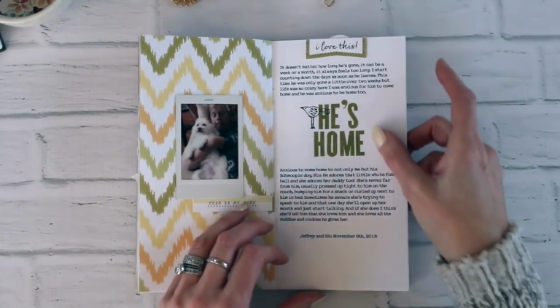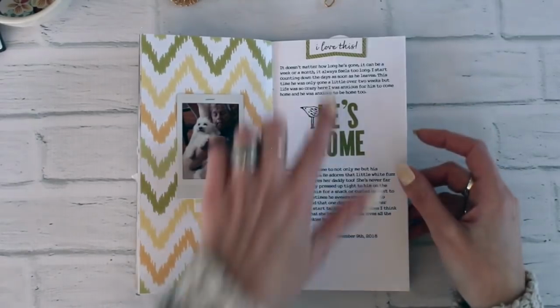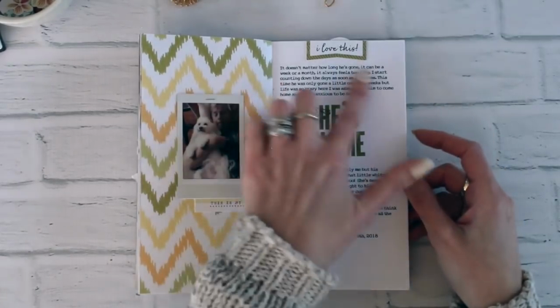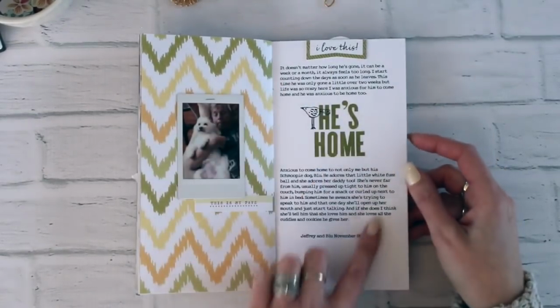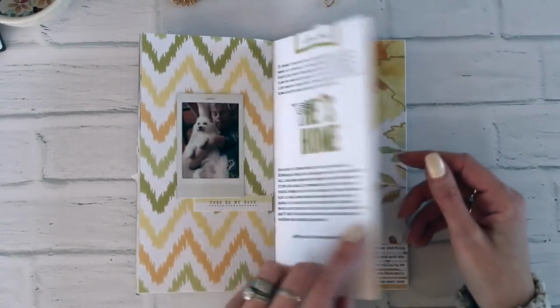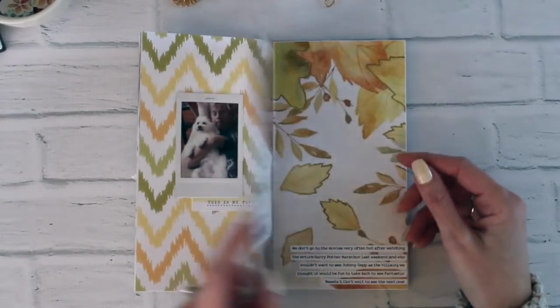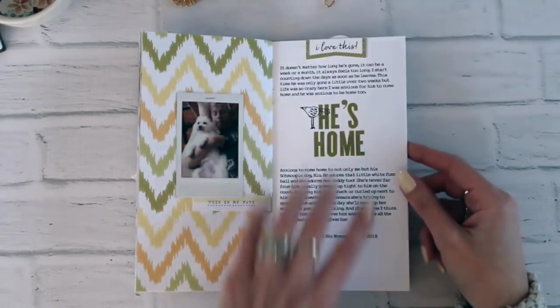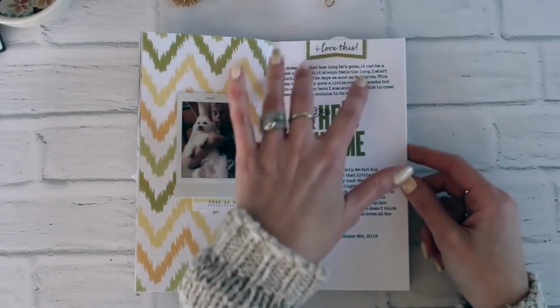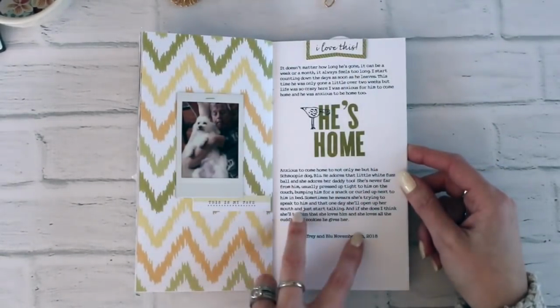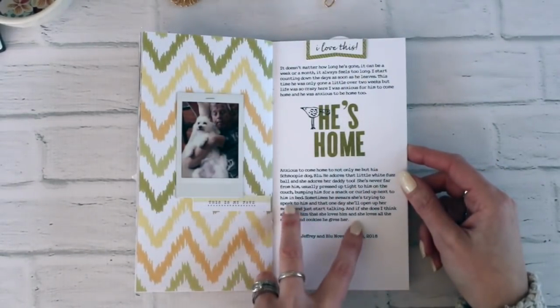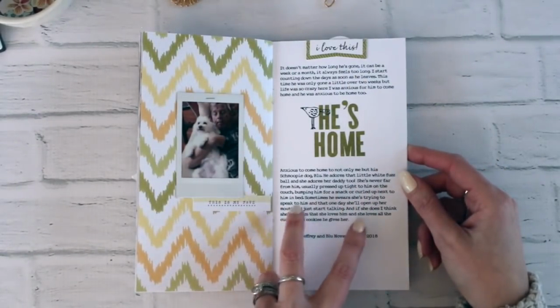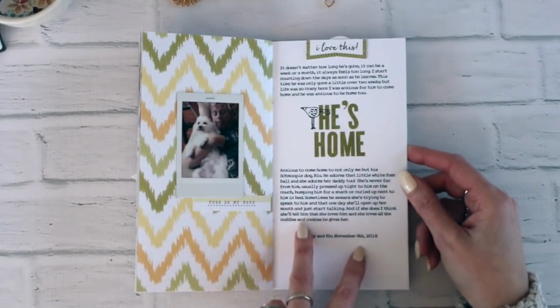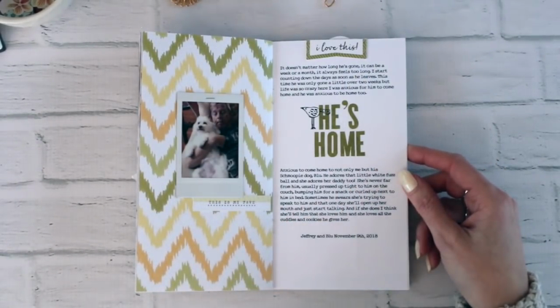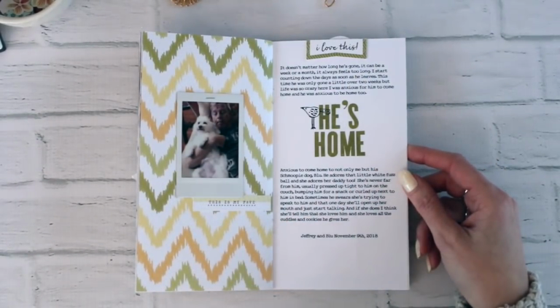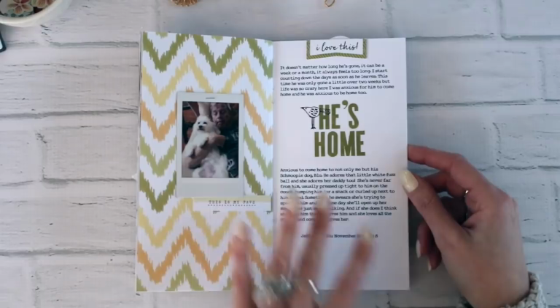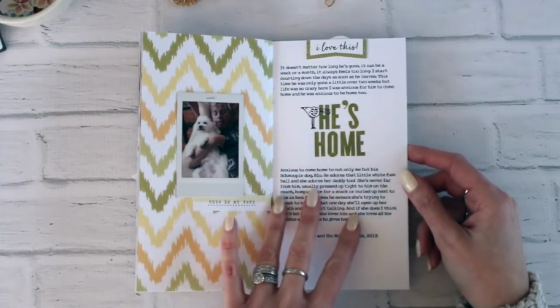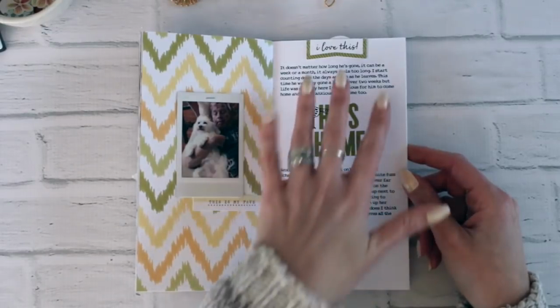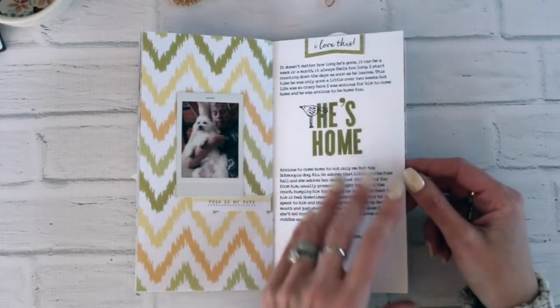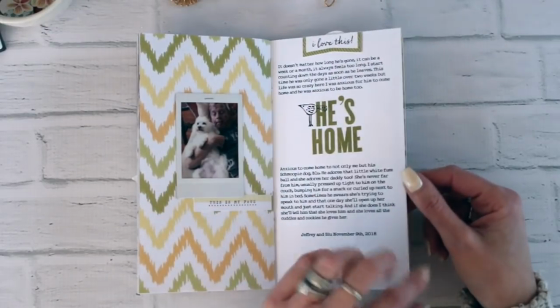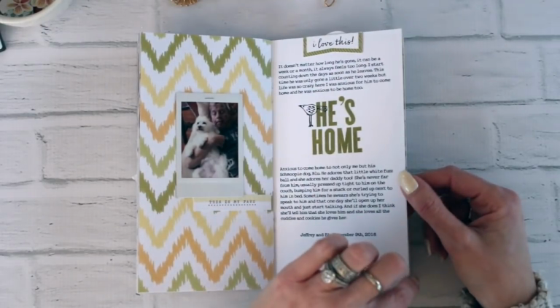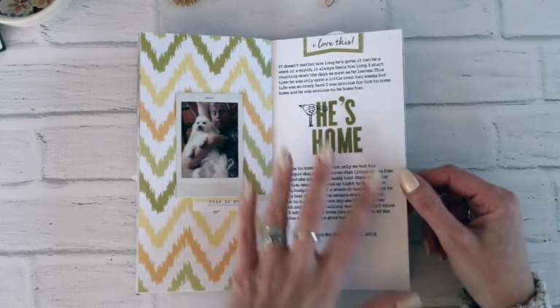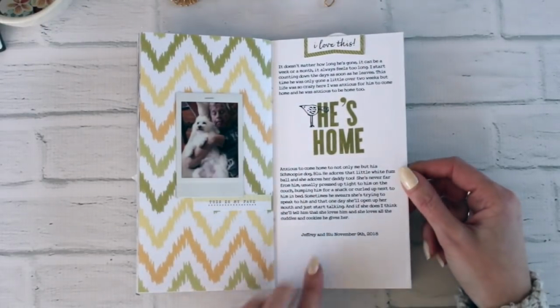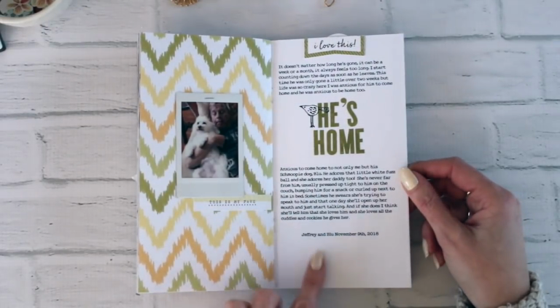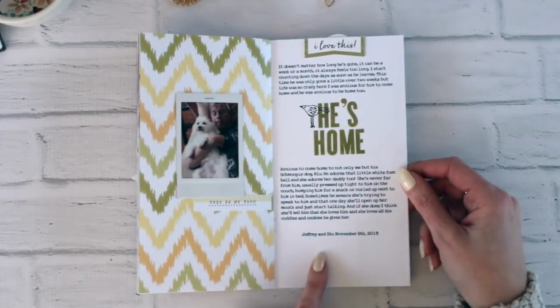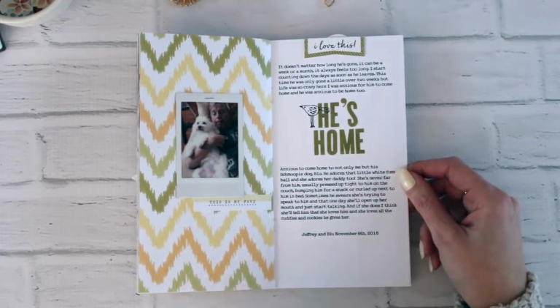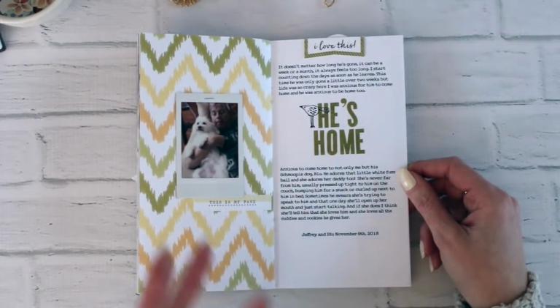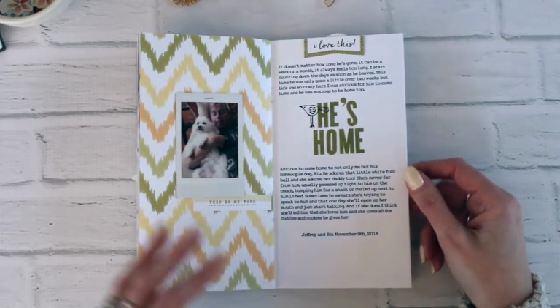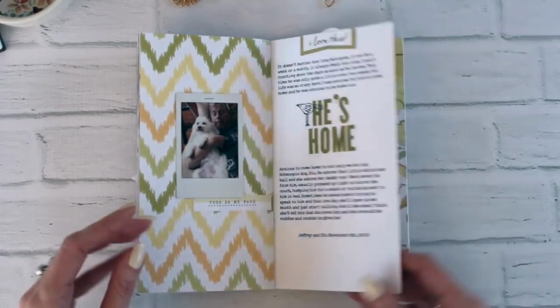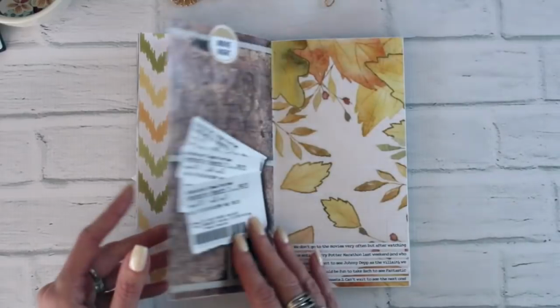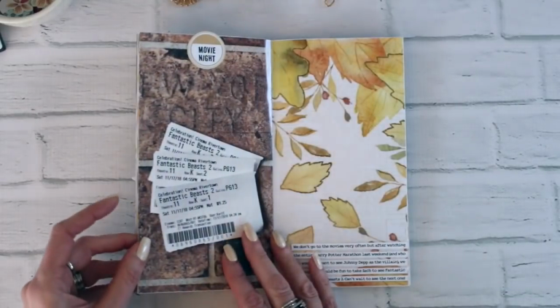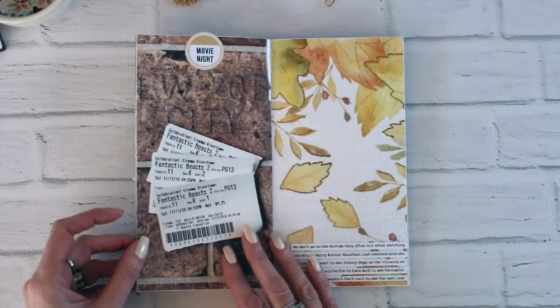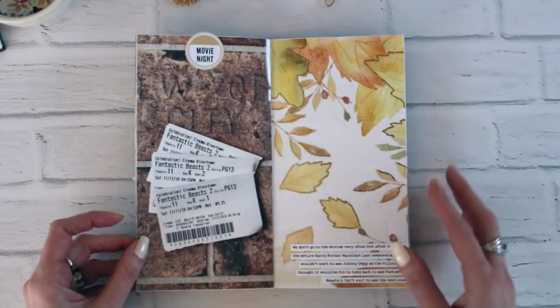On this side there's a picture, and then I stamped the title. I actually typed up the journaling on this page because there was quite a bit of it, and then just cut that out and adhered it to the page — which is another way that you can add the journaling.